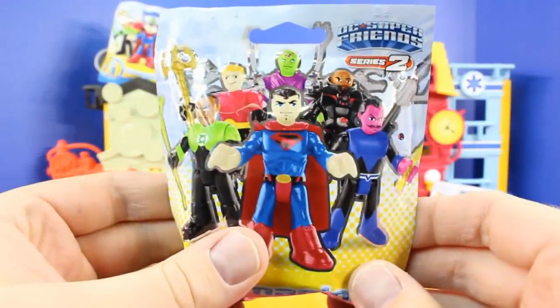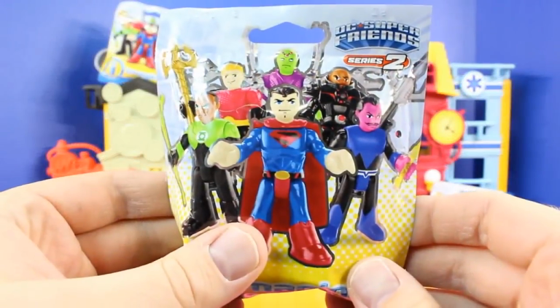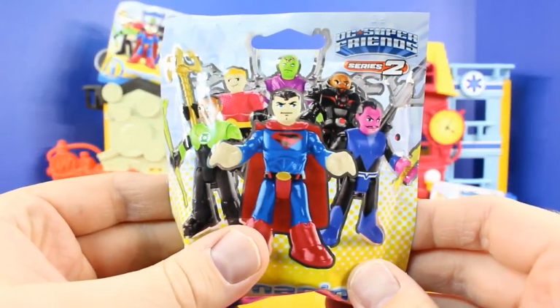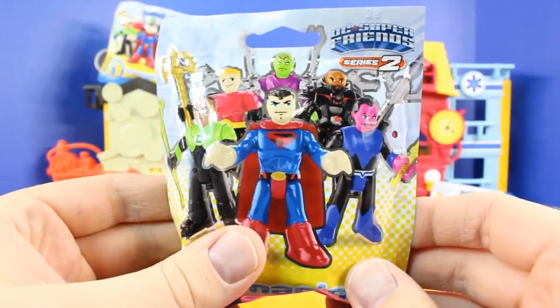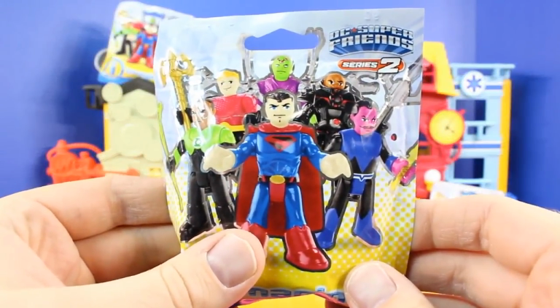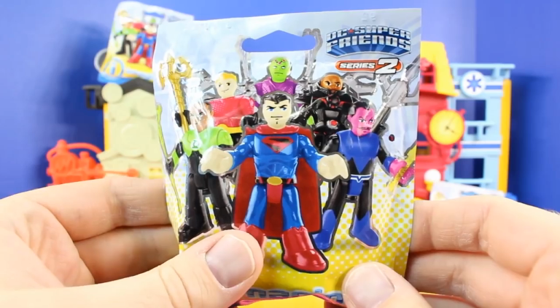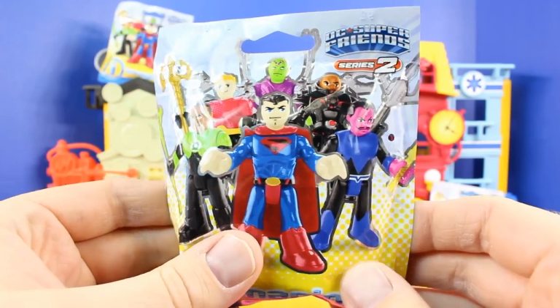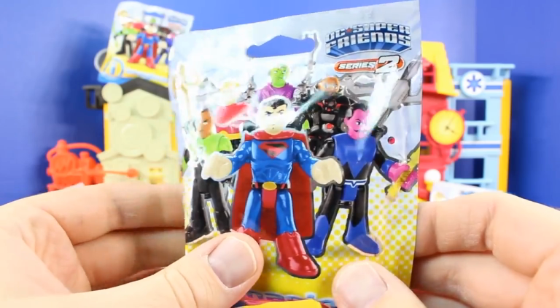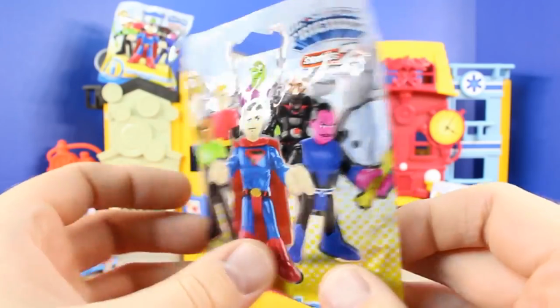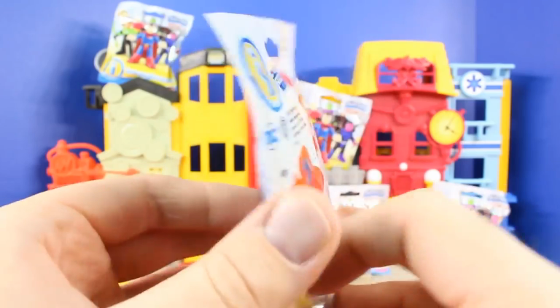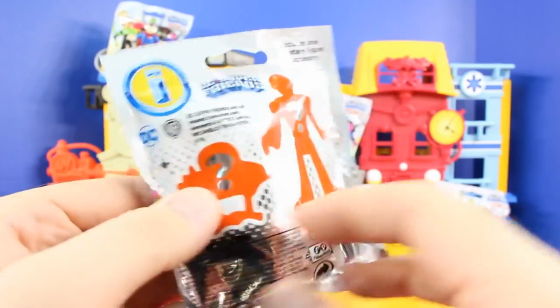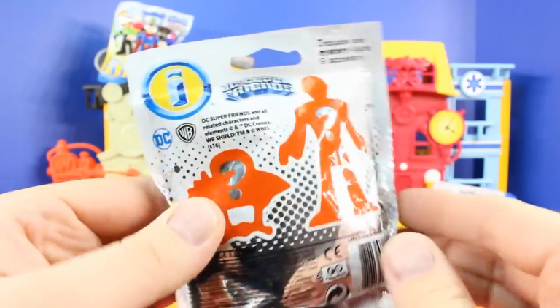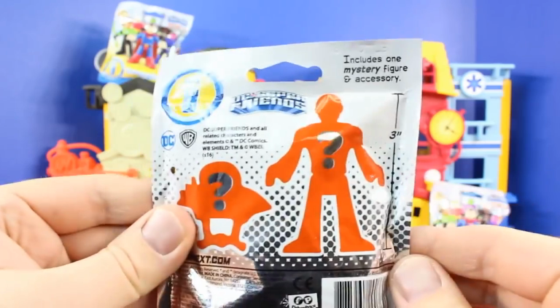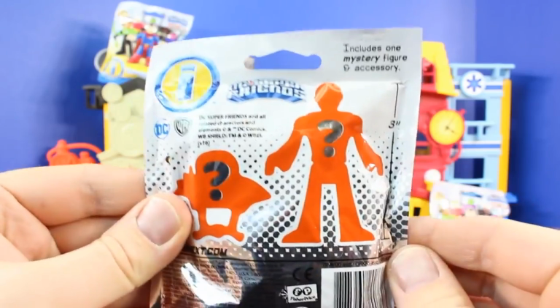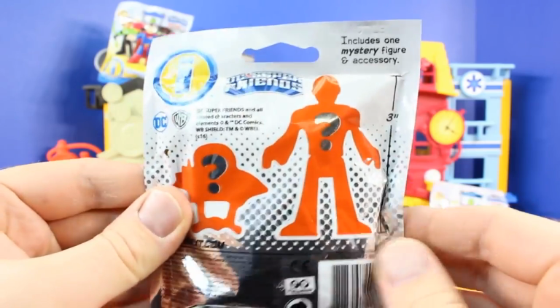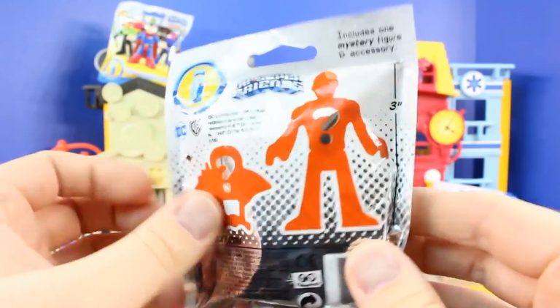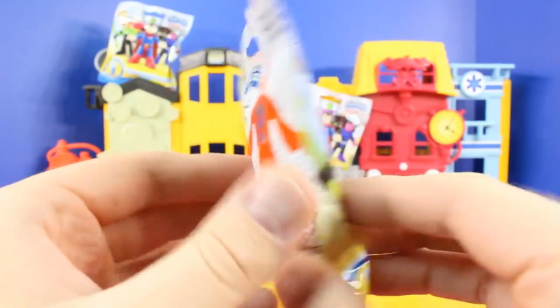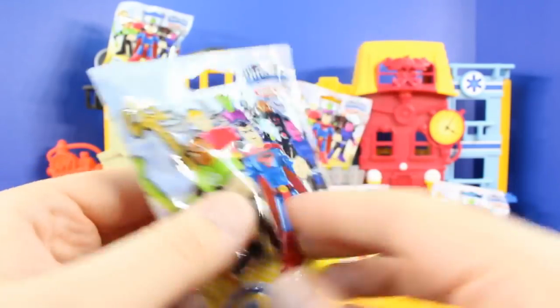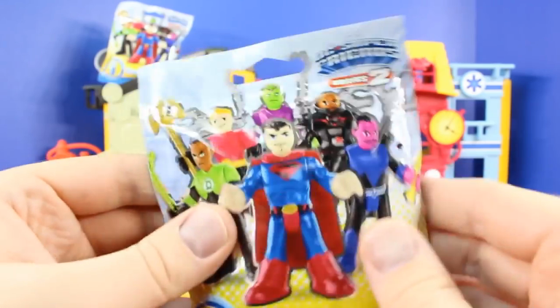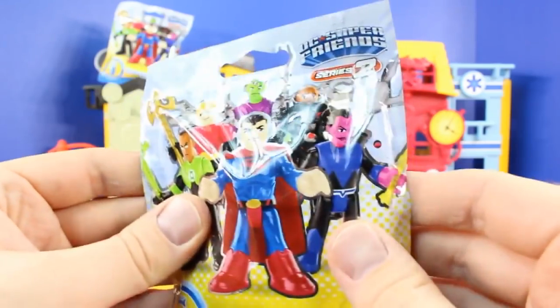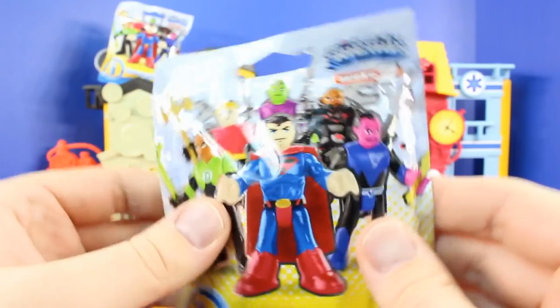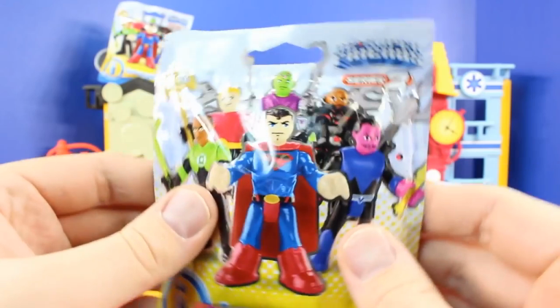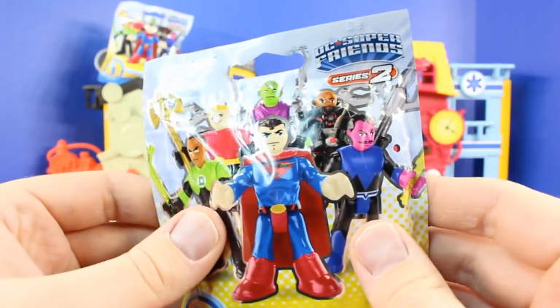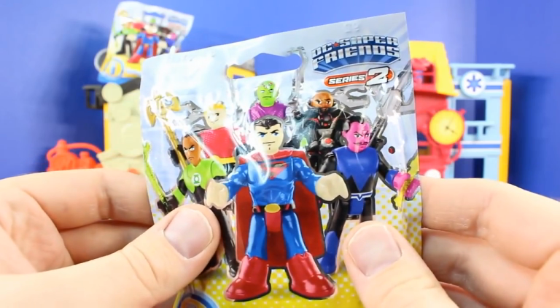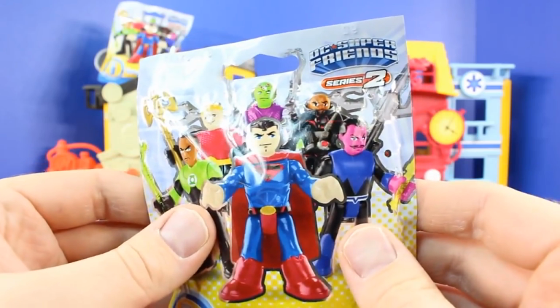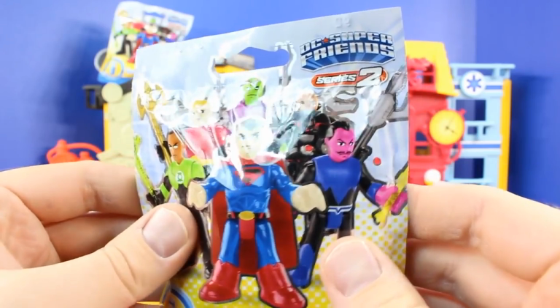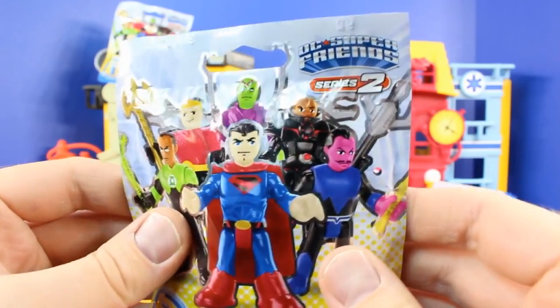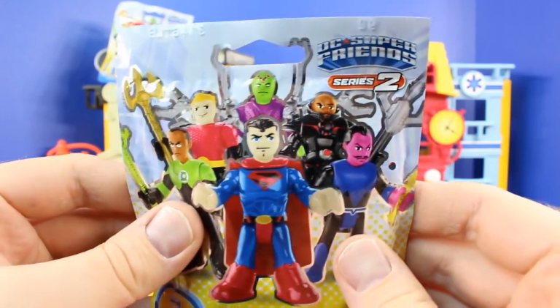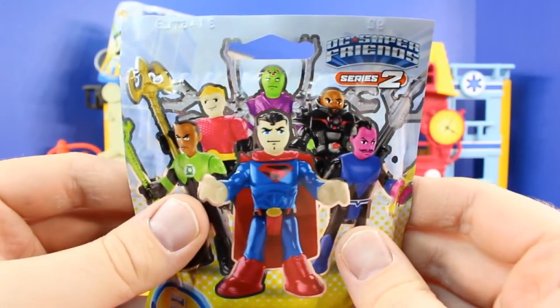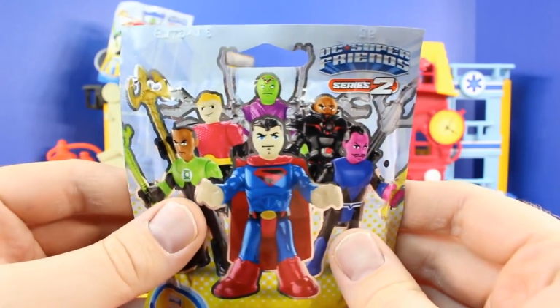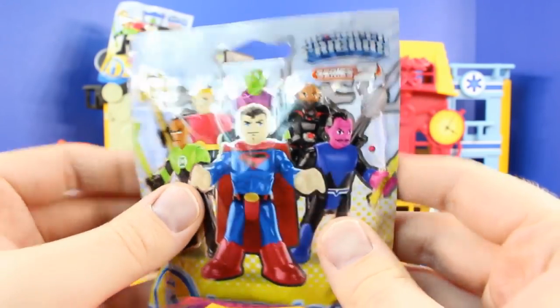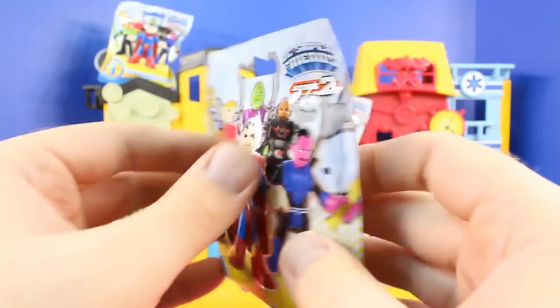Now let's open up our very first surprise toy pack. In each of these there's a mystery figure inside. Check out all these awesome figures.